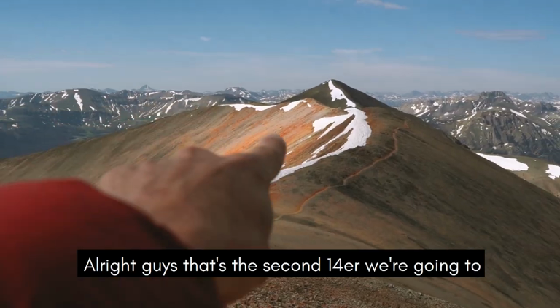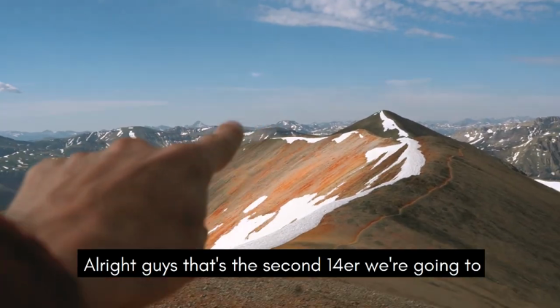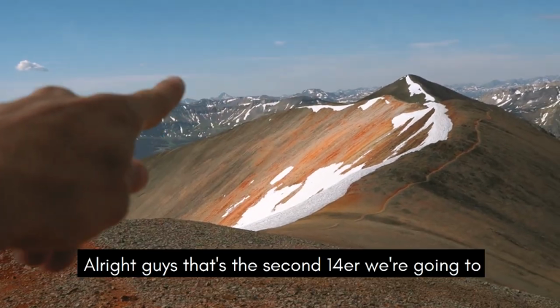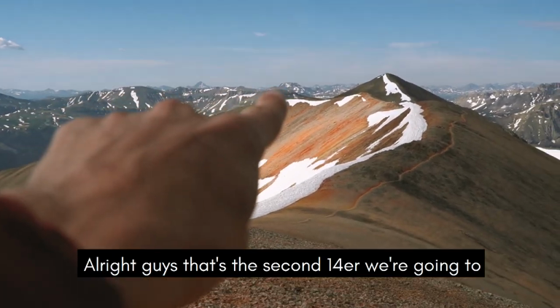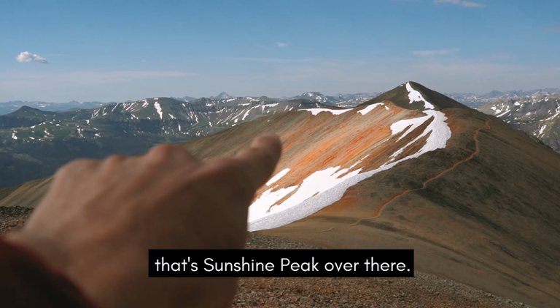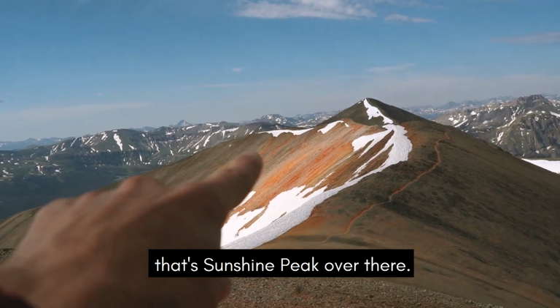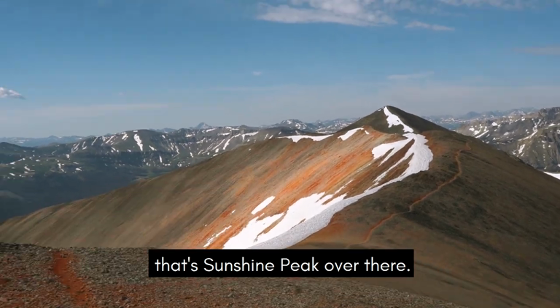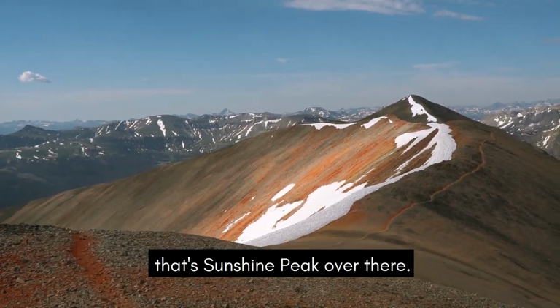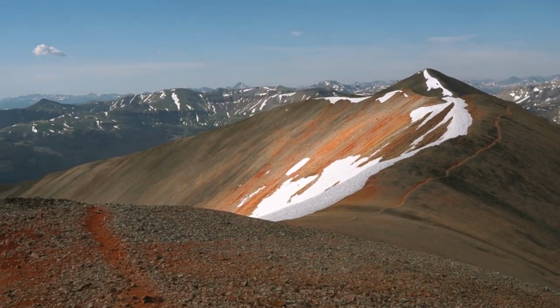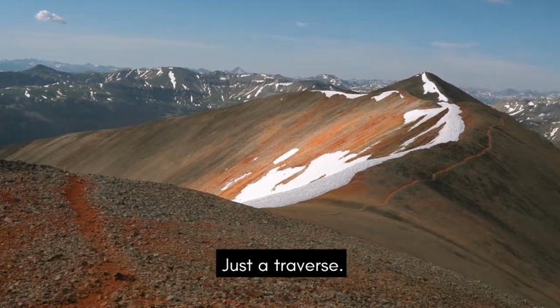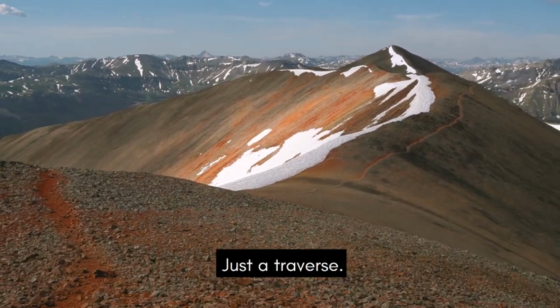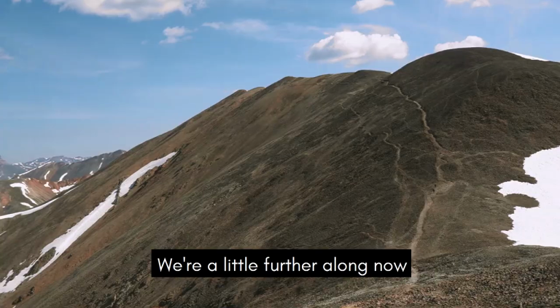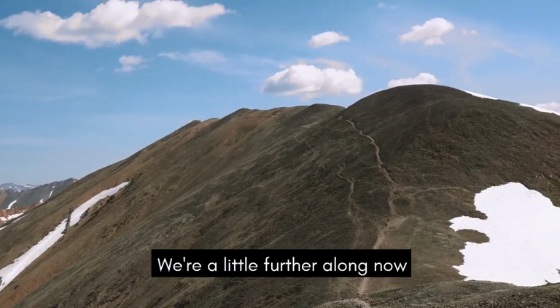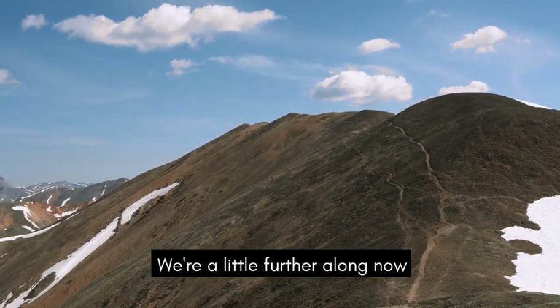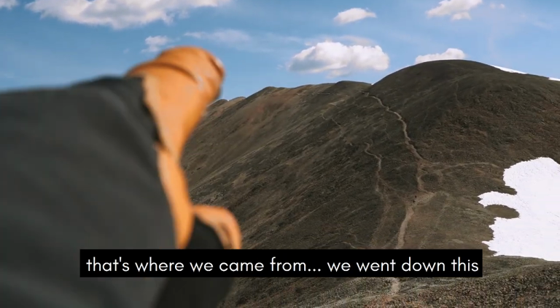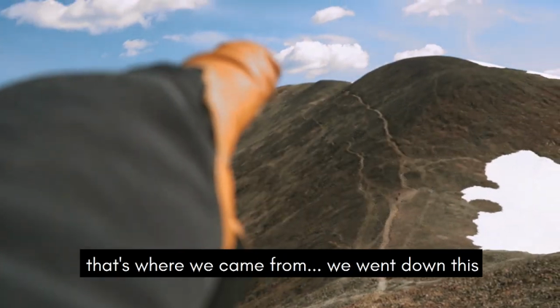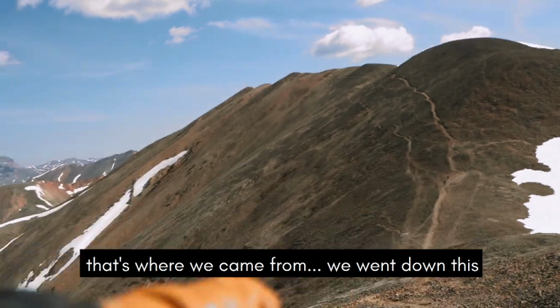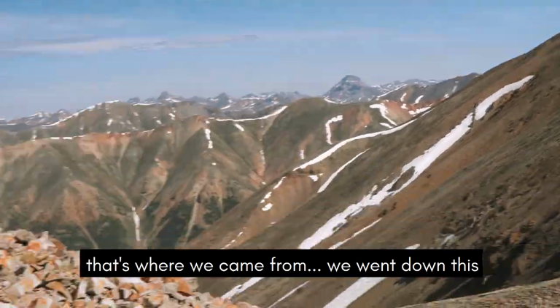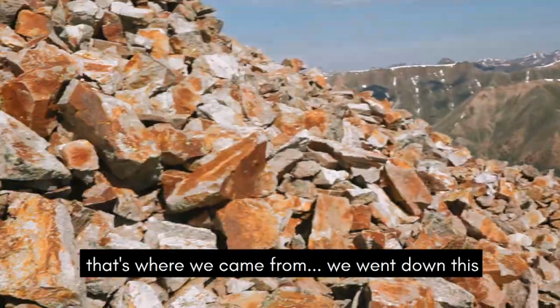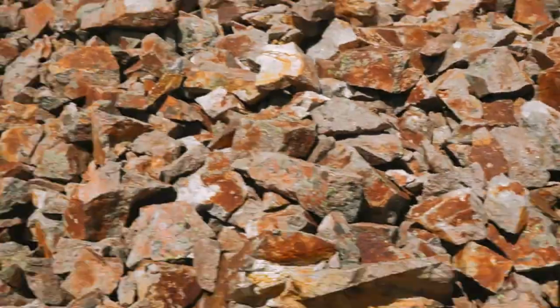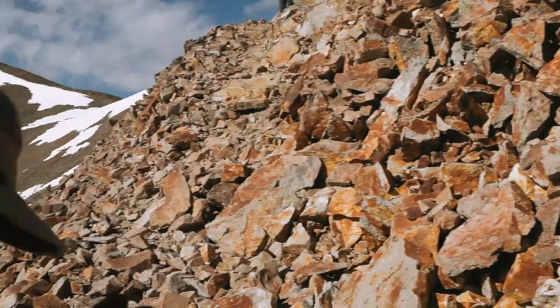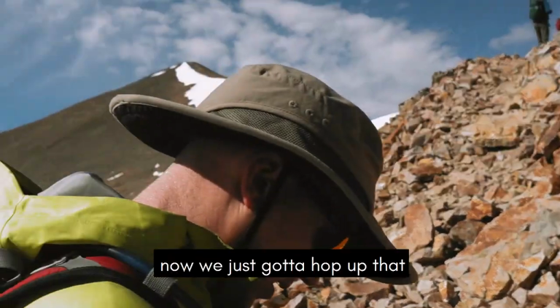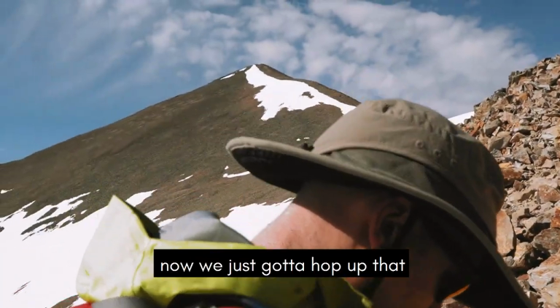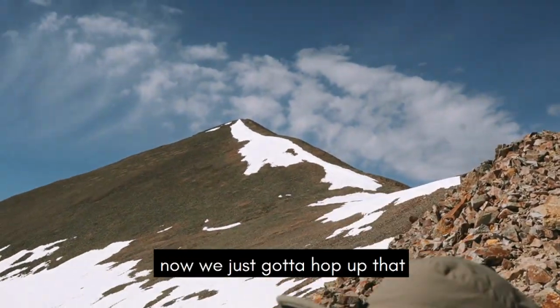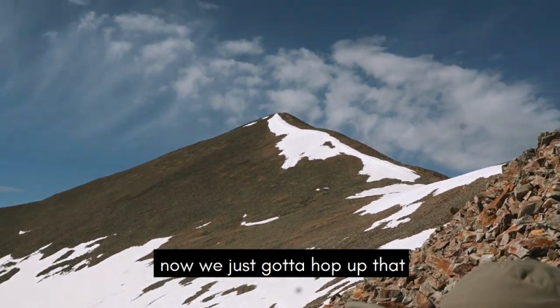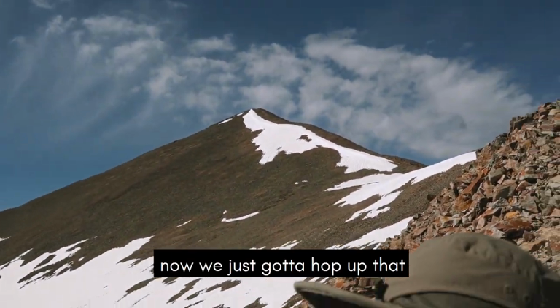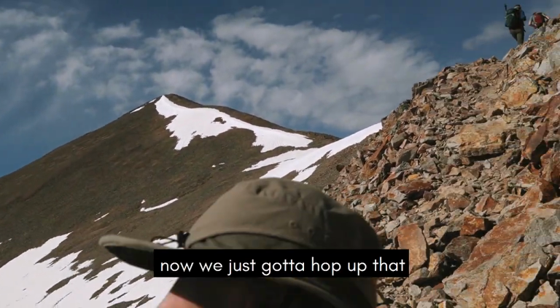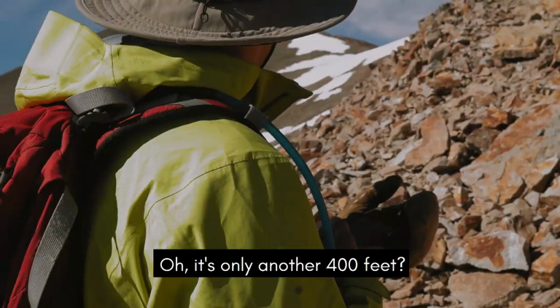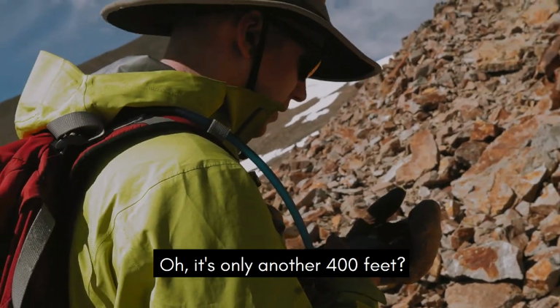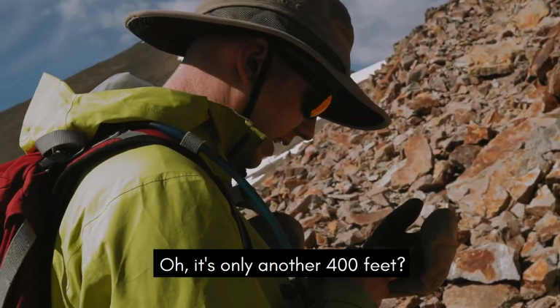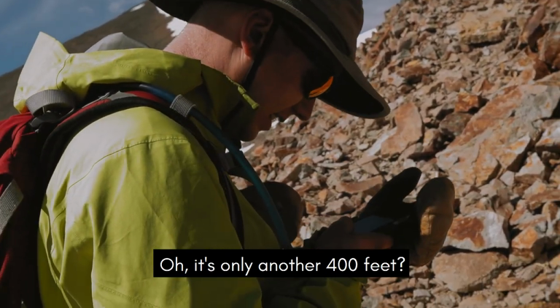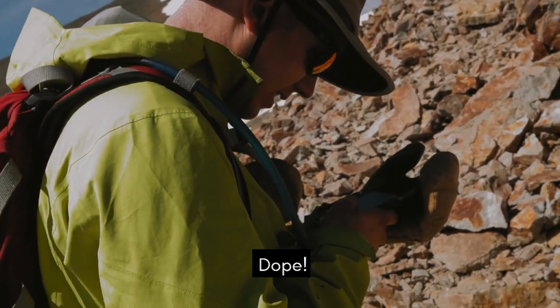Alright guys, that's the second 14er we're going to — Sunshine Peak over there. Just a traverse, a little further along. That's where we came from, we went down this. Now we just gotta hop up that. That's only 500 feet? Yeah.